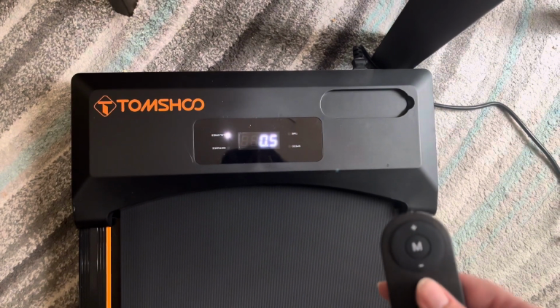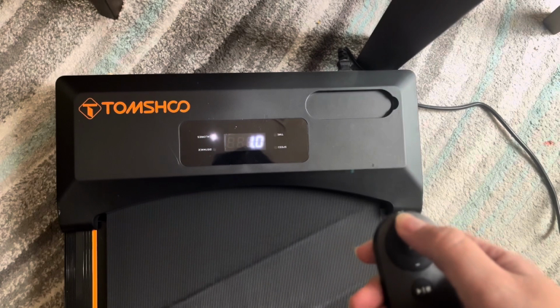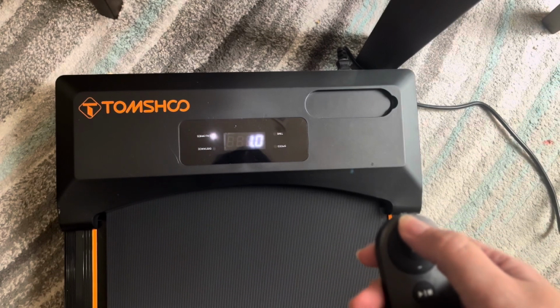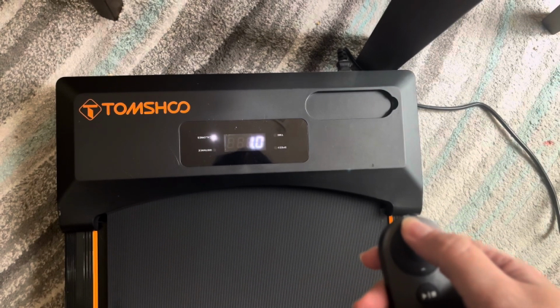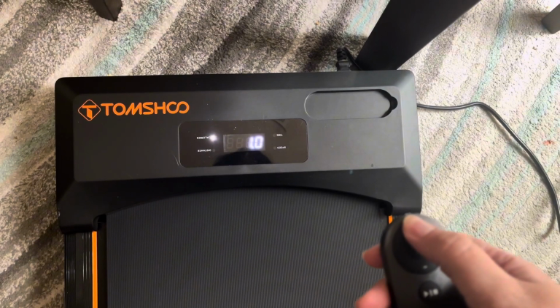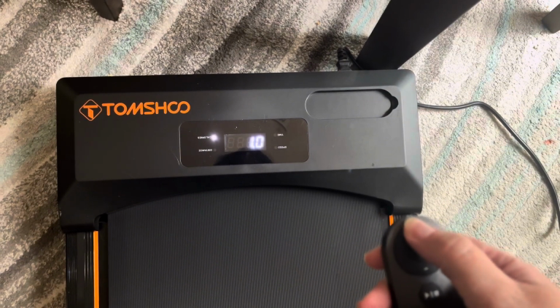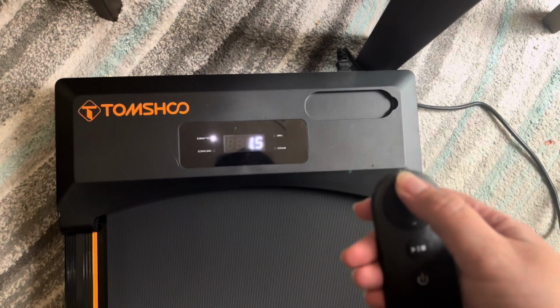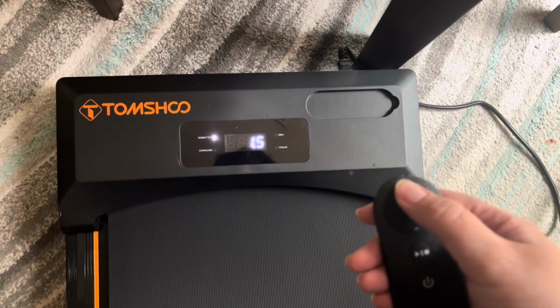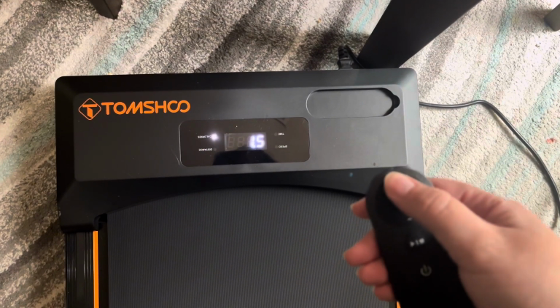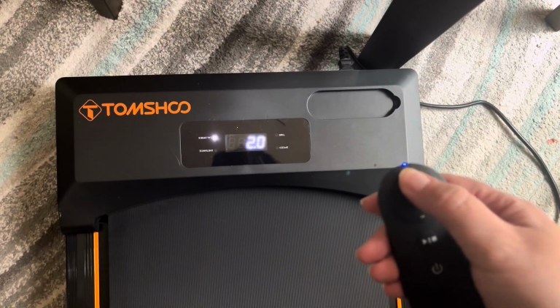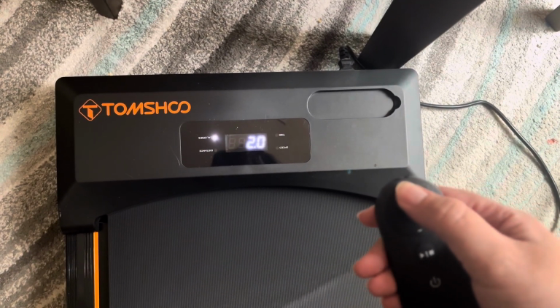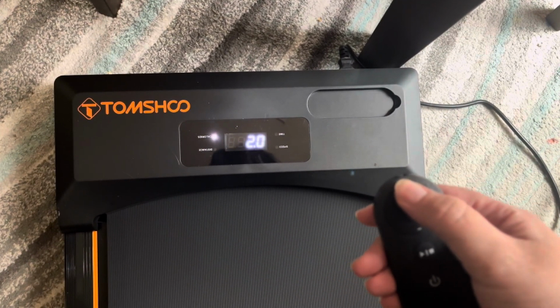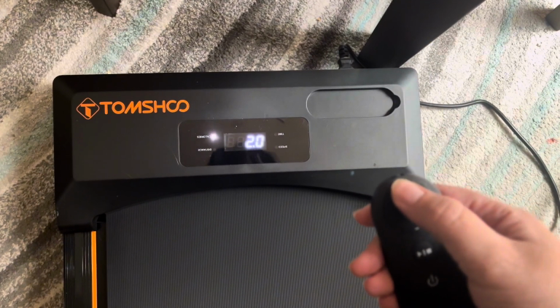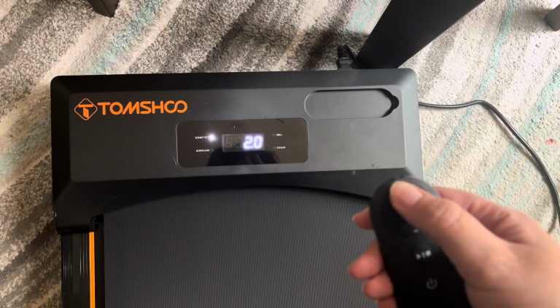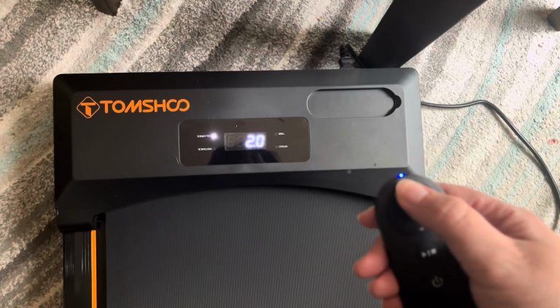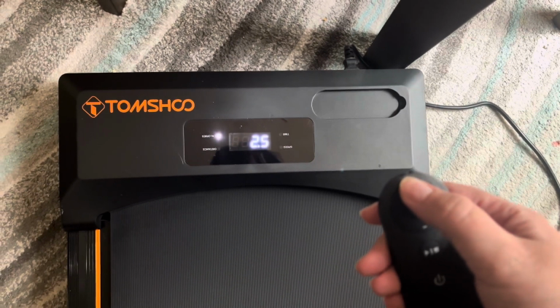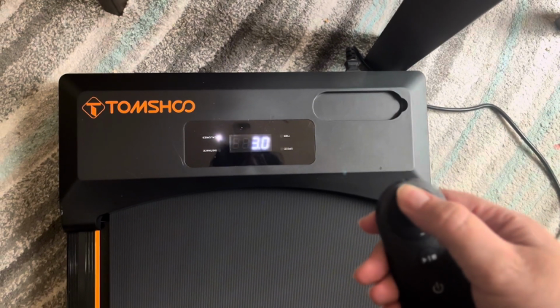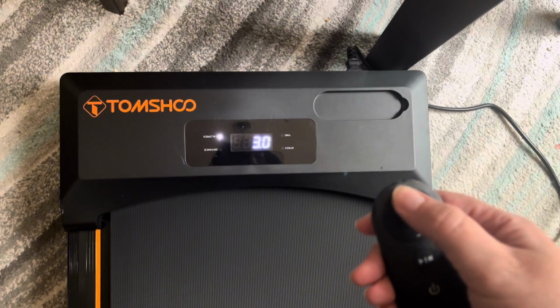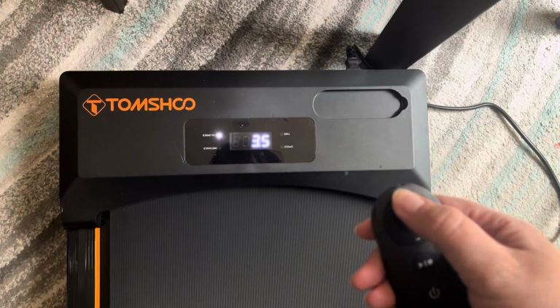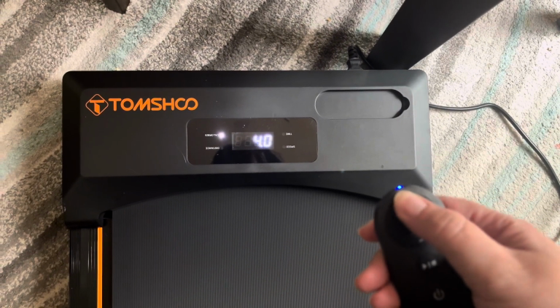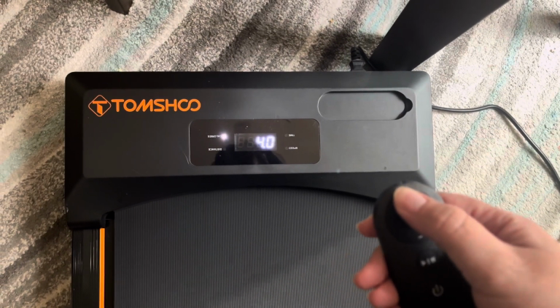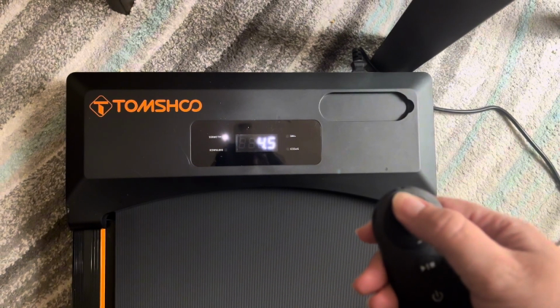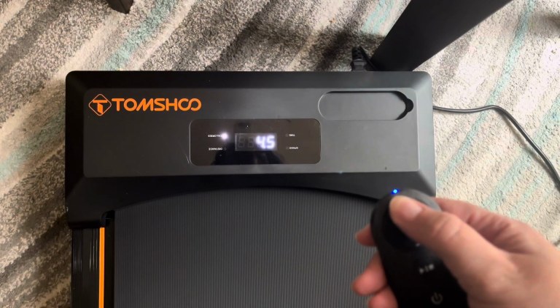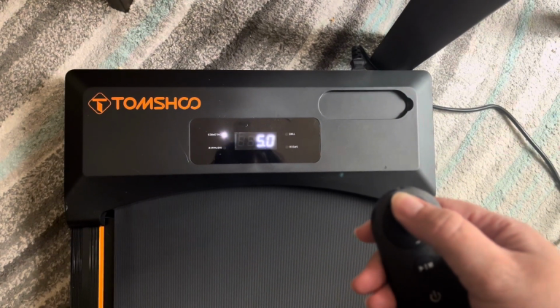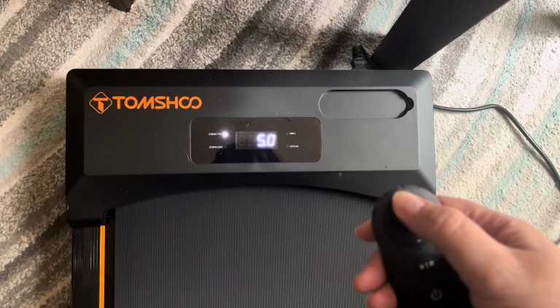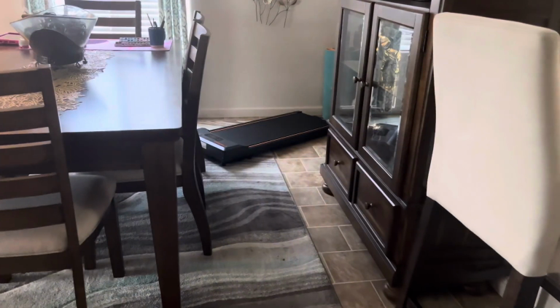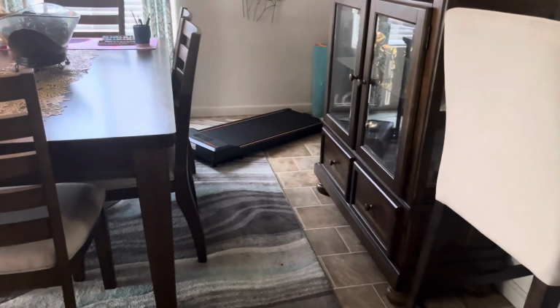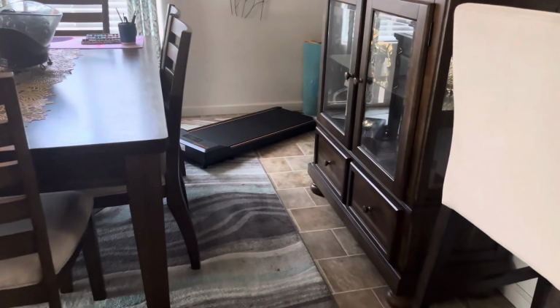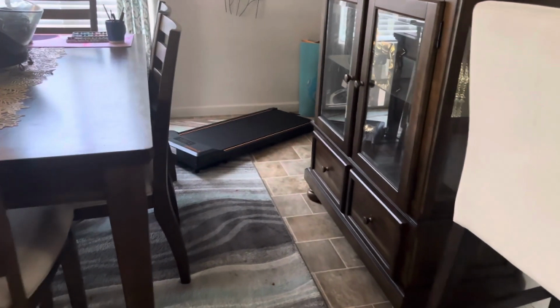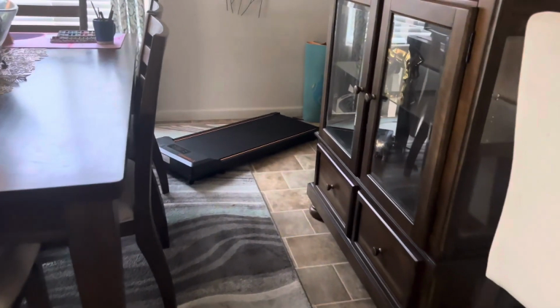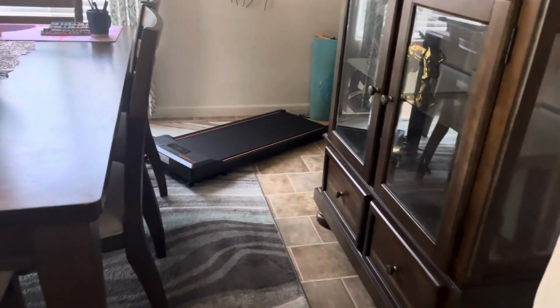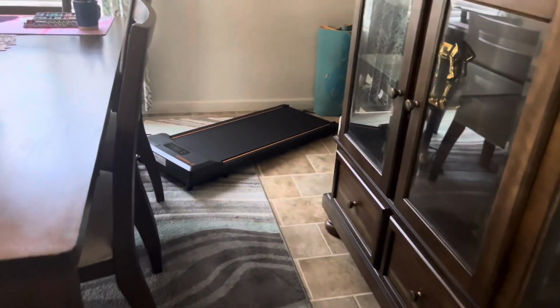It starts at 0.5 miles per hour and goes up to five miles per hour, so you can get a simple, gentle walk or really sprint on this if you wanted to.